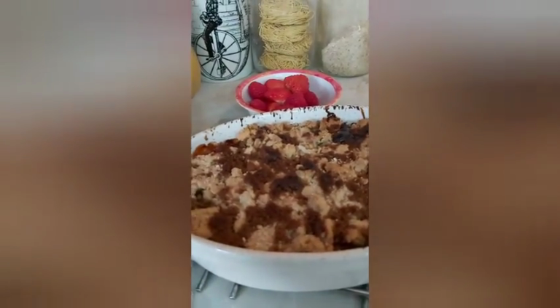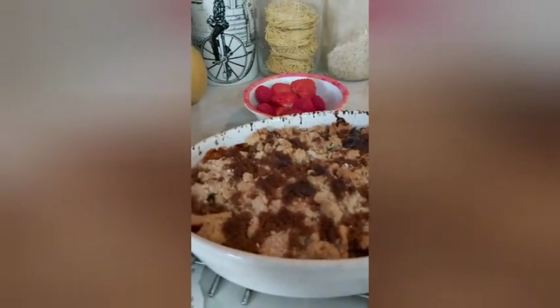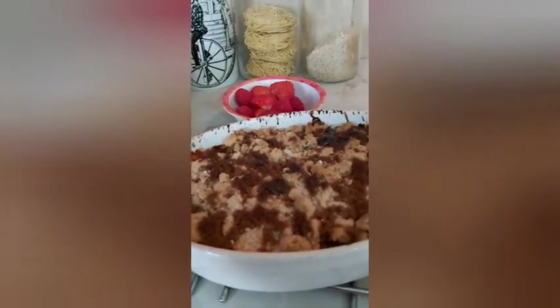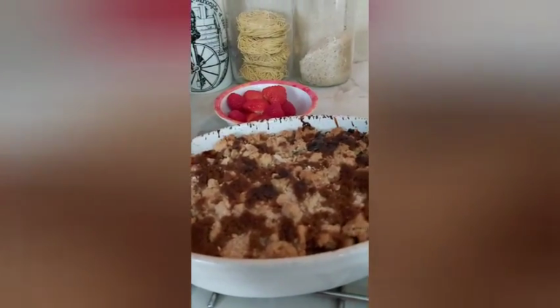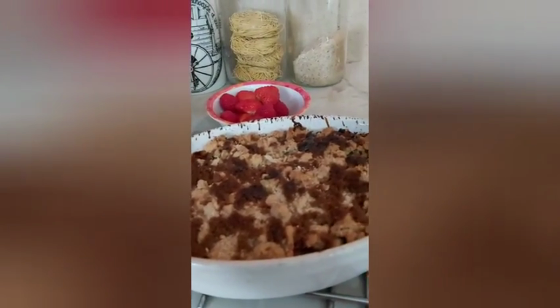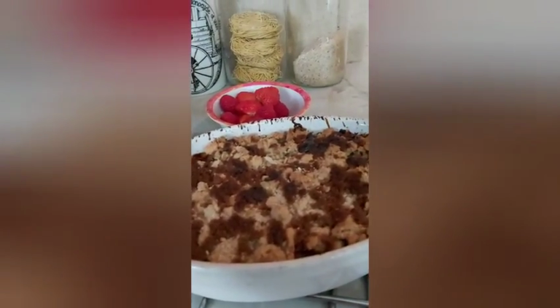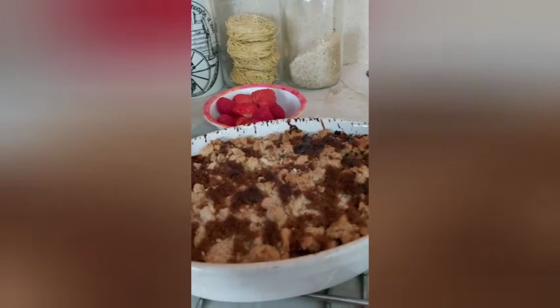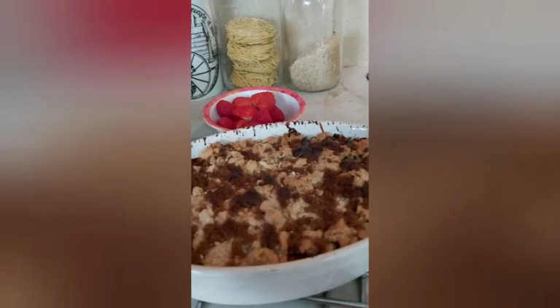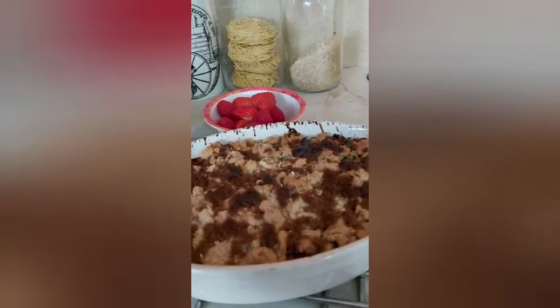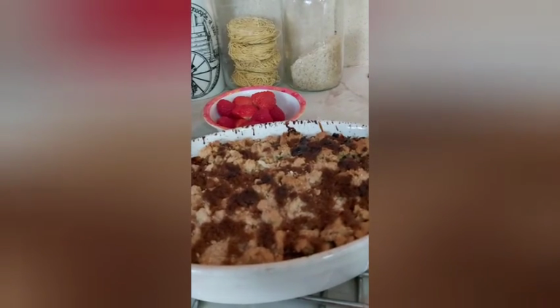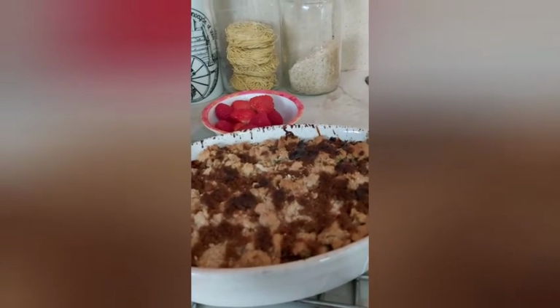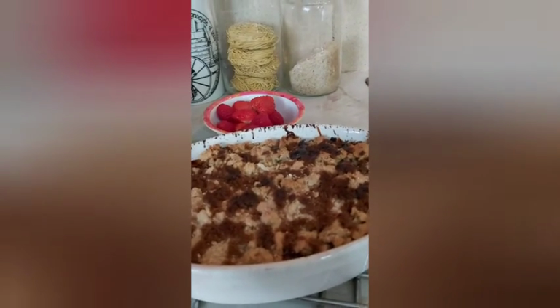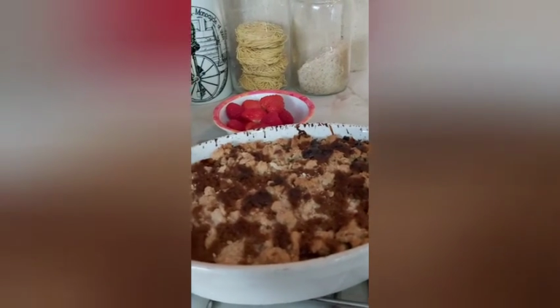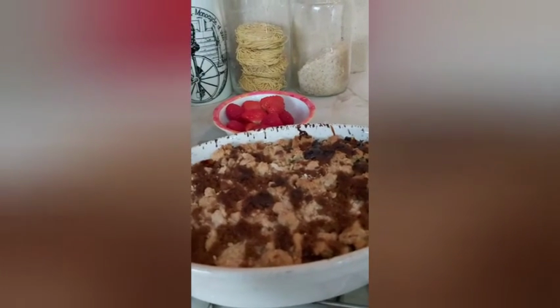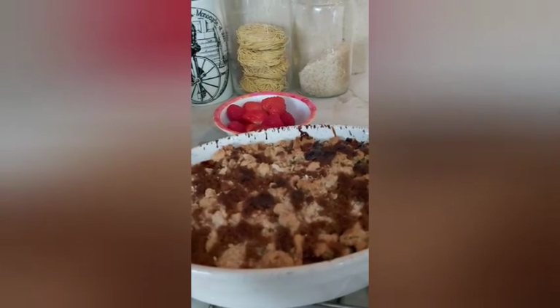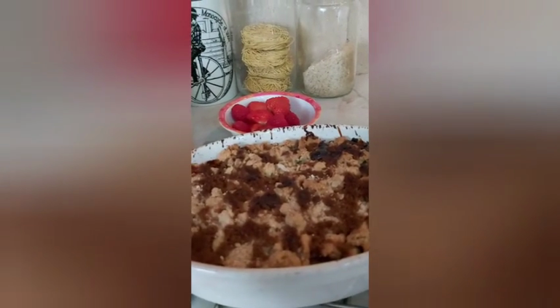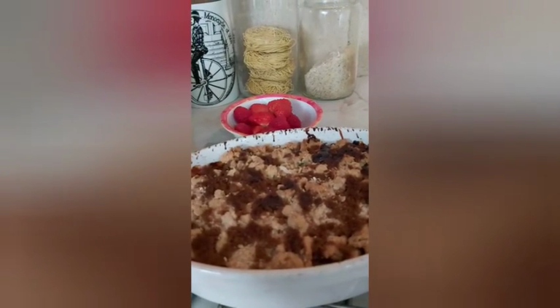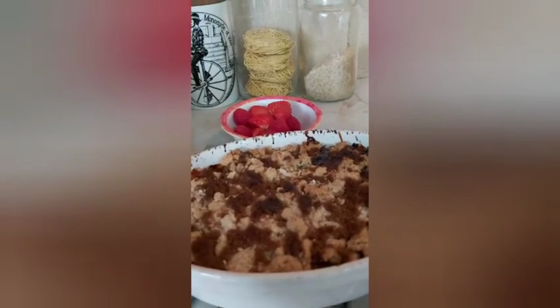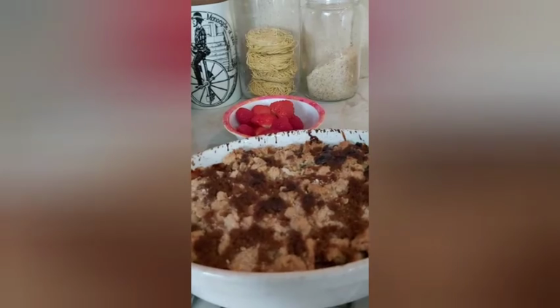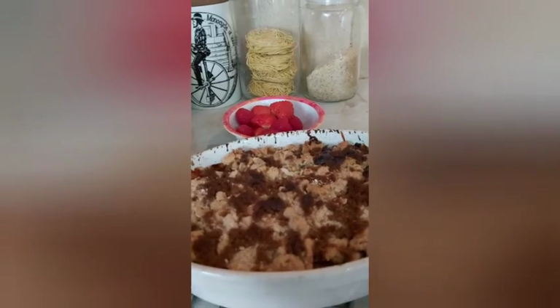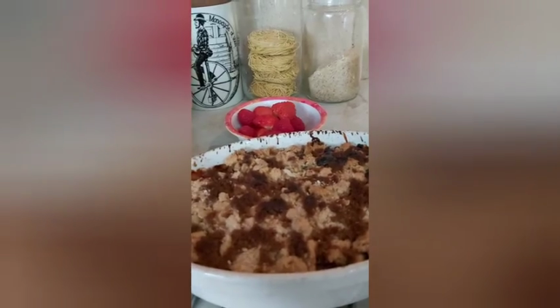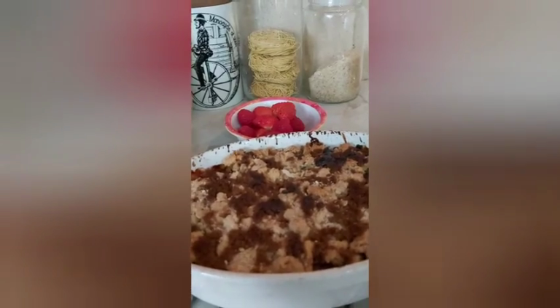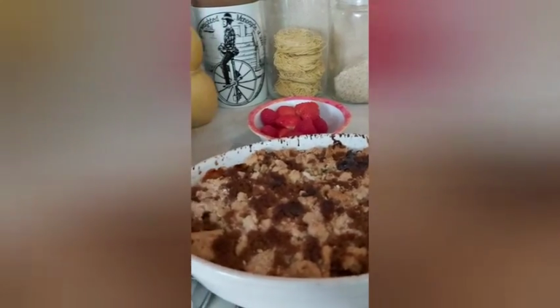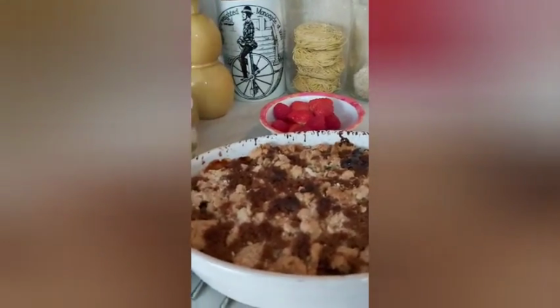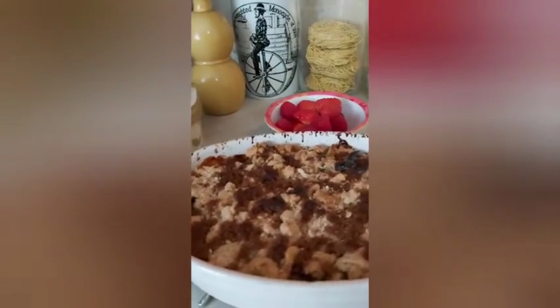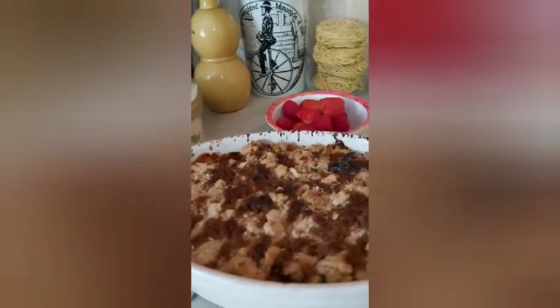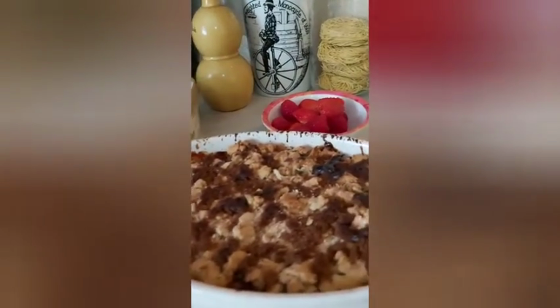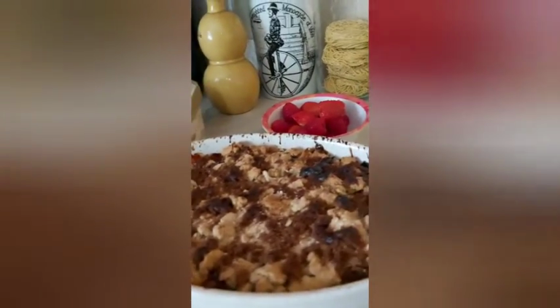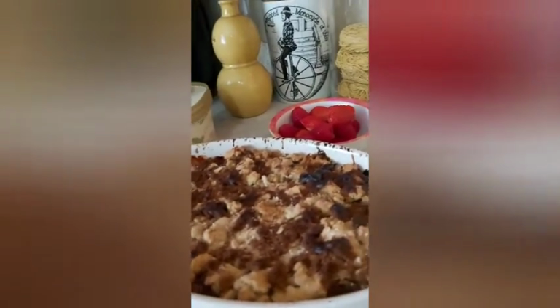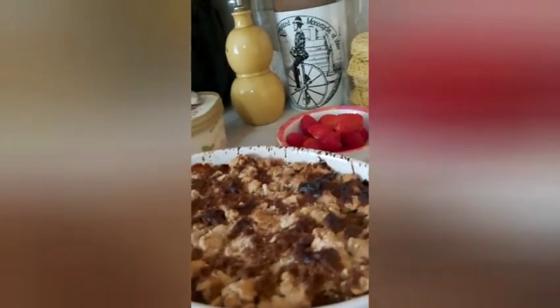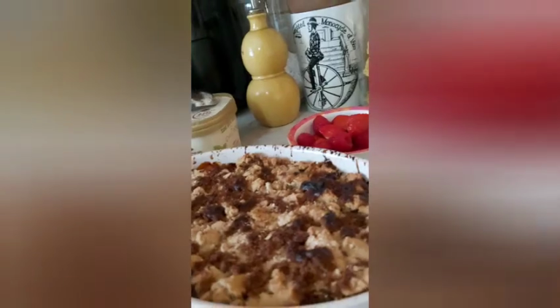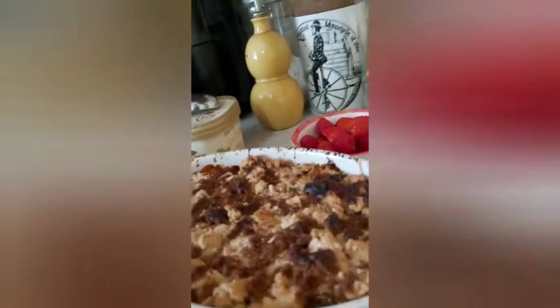I use a little bit of all-purpose flour, then oatmeal flour and rolled oatmeal with butter. Then mix it up with coconut flakes. Then bang it in the oven.